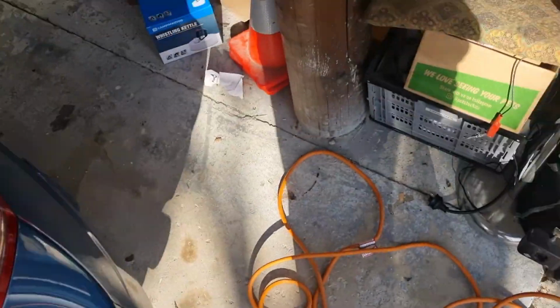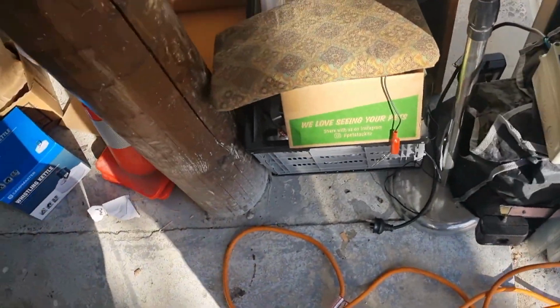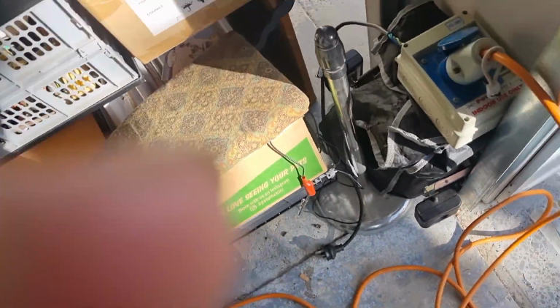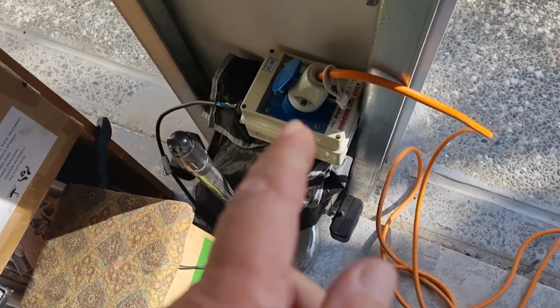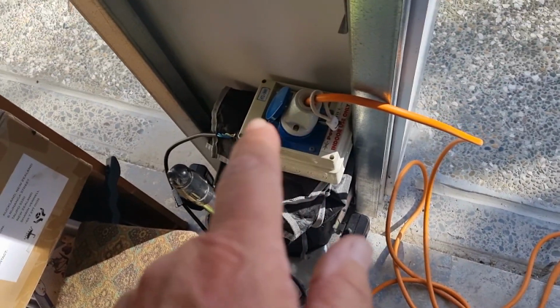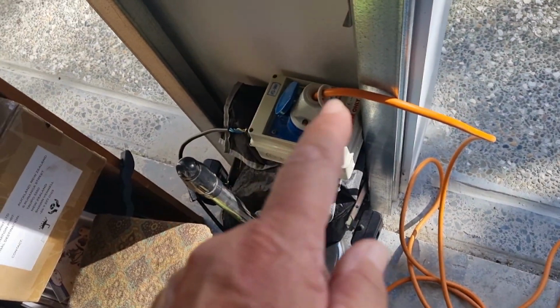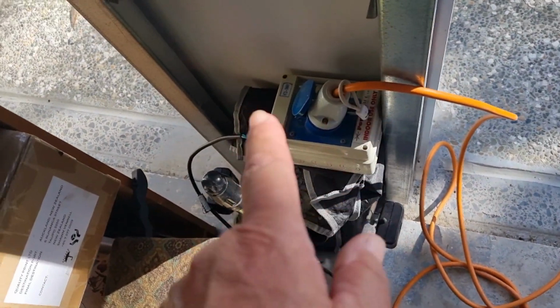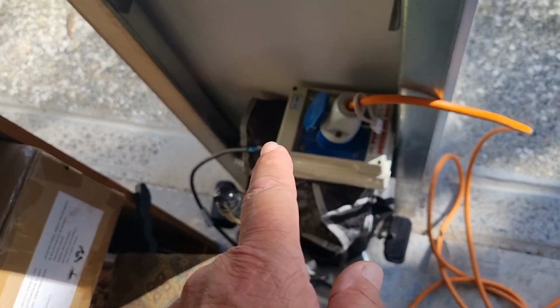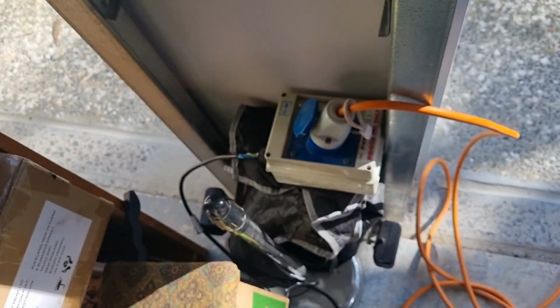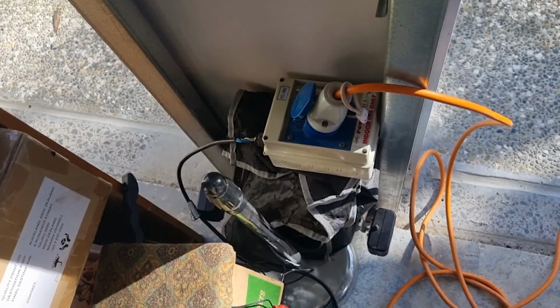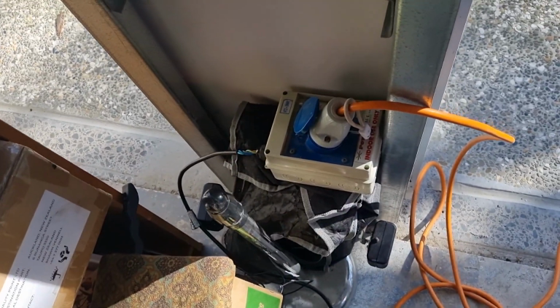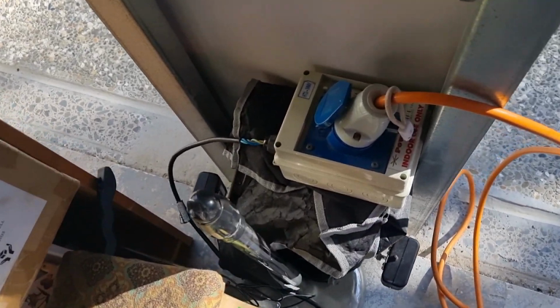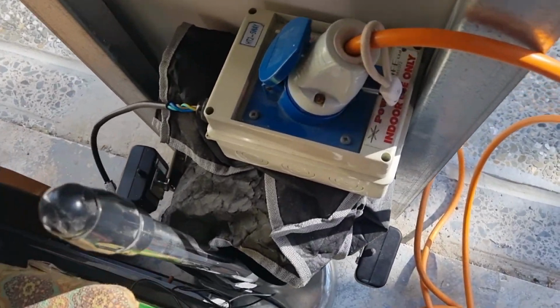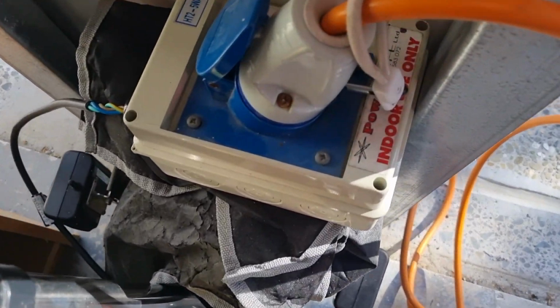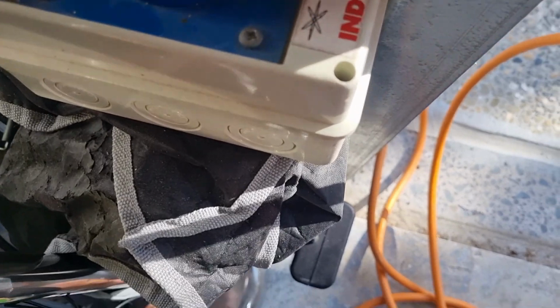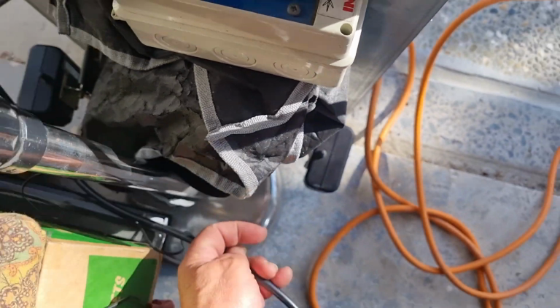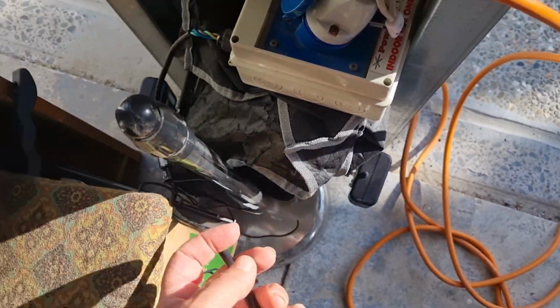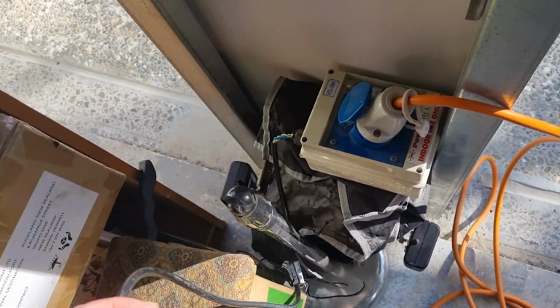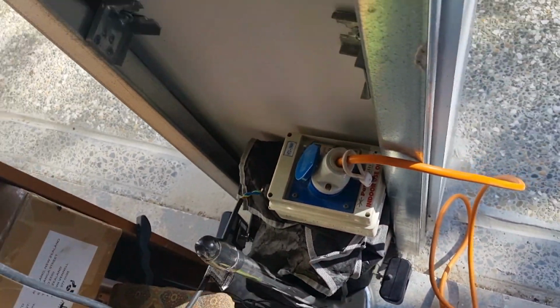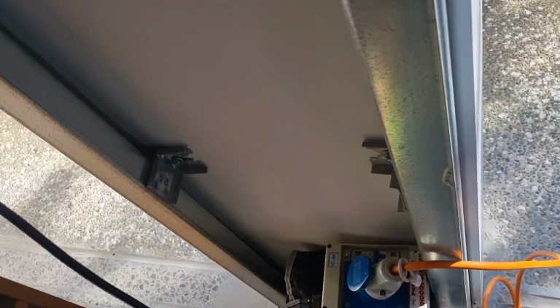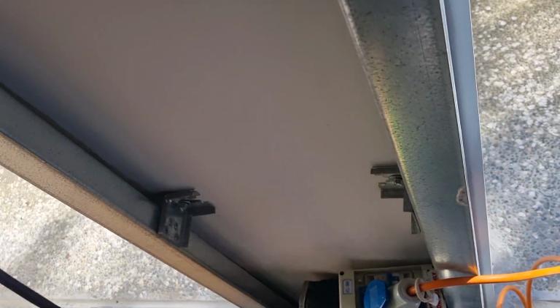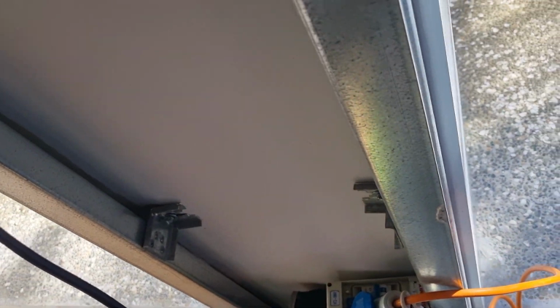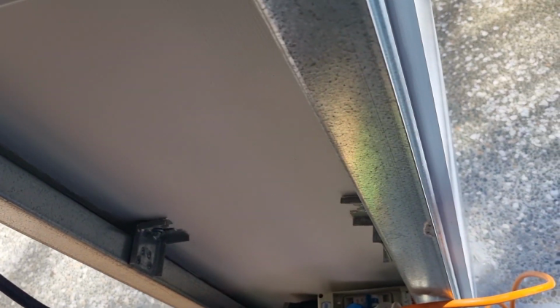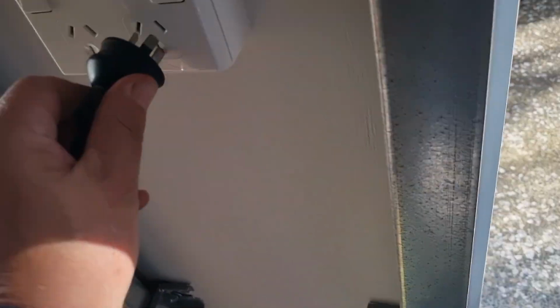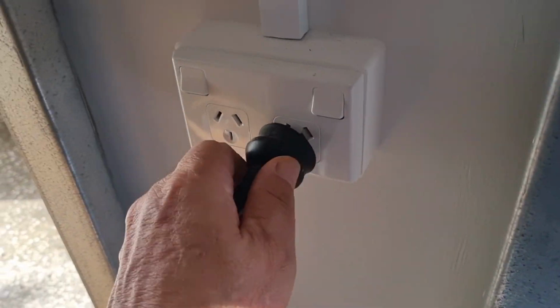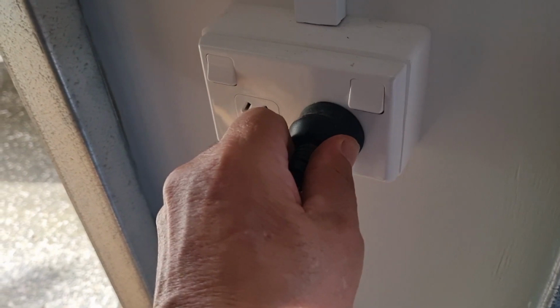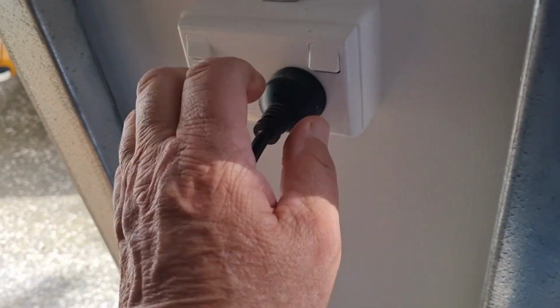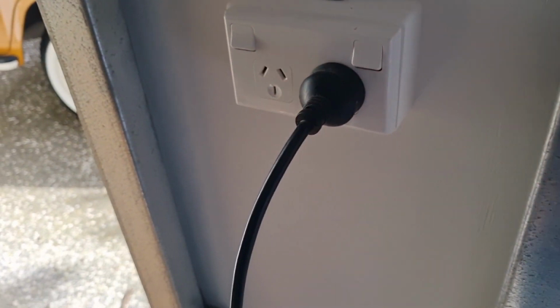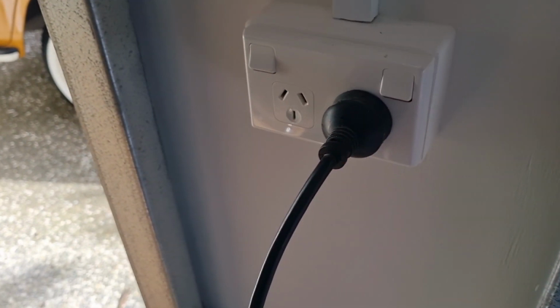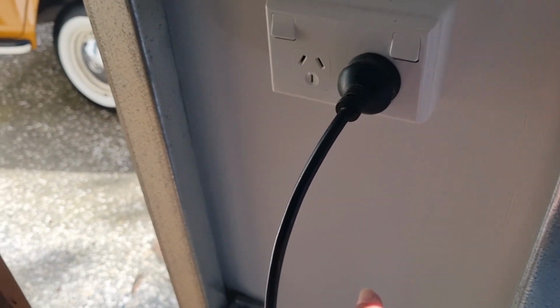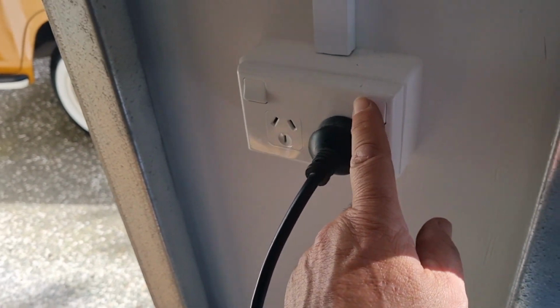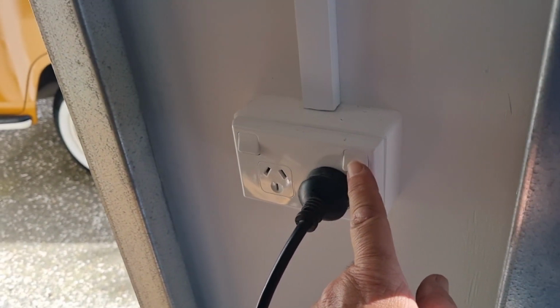I also have the fire extinguisher on standby just in case something goes funny. So I've got the appropriate fuse box here. We'll go and plug that in and see how we go. Hopefully everything will be alright. Here we go.